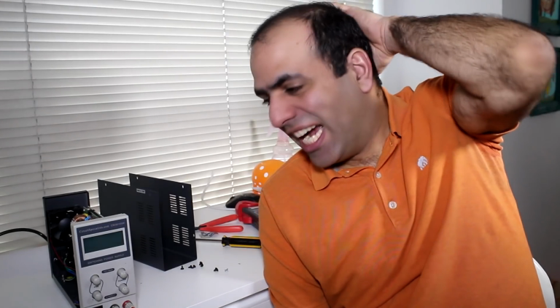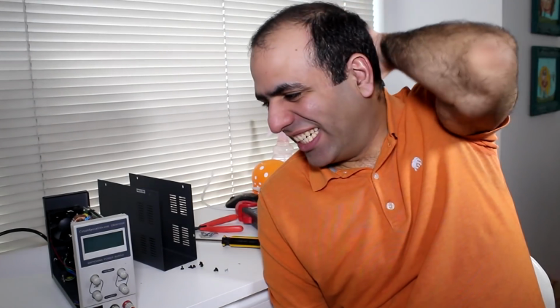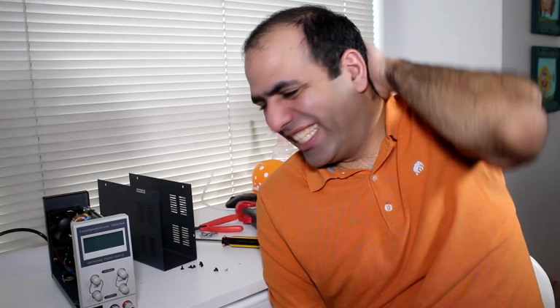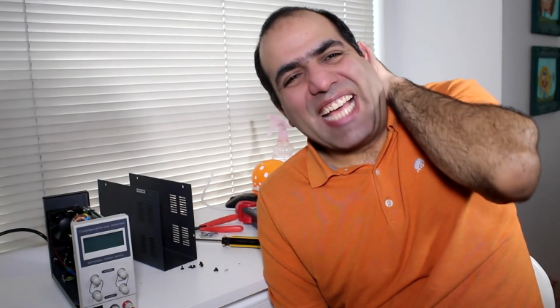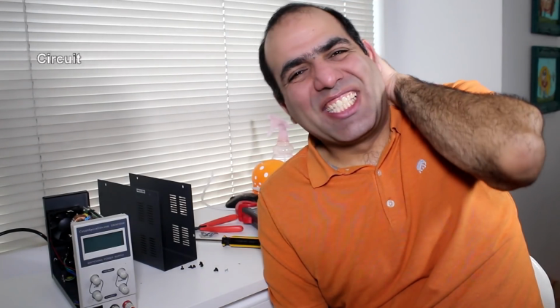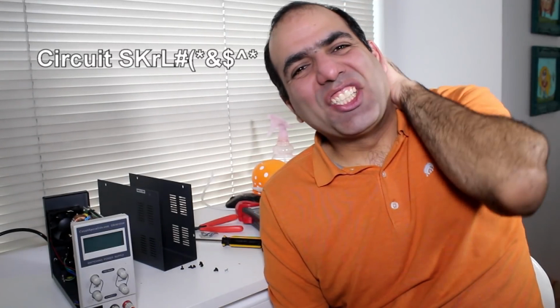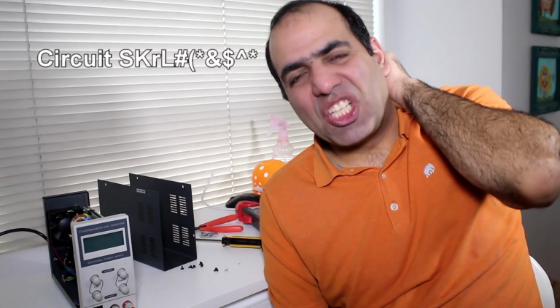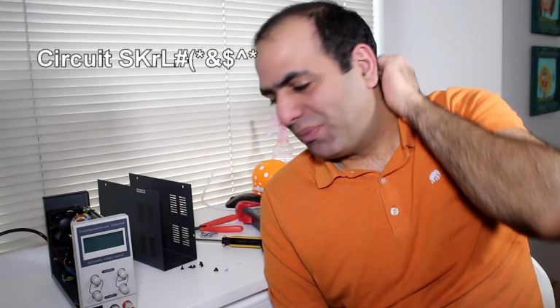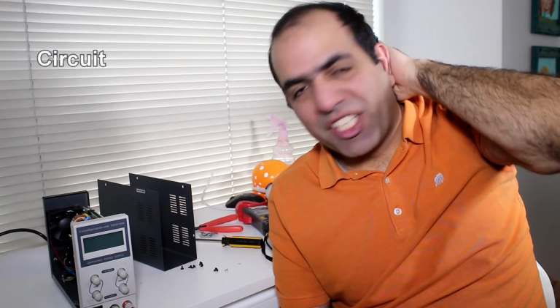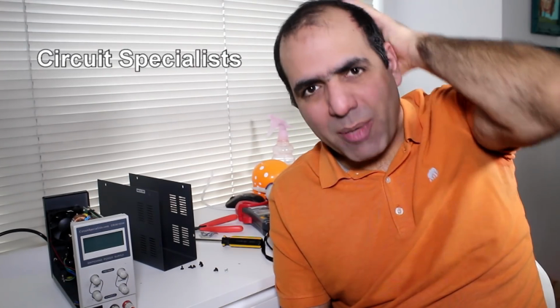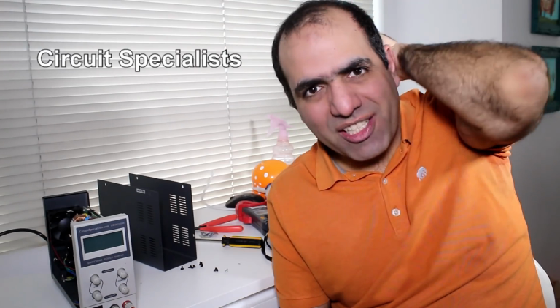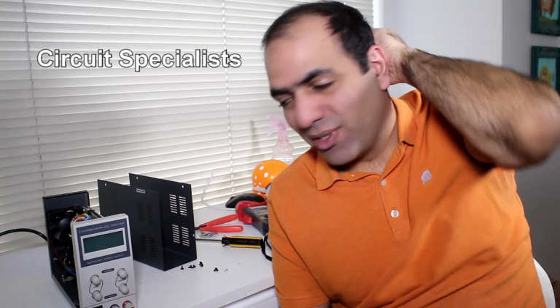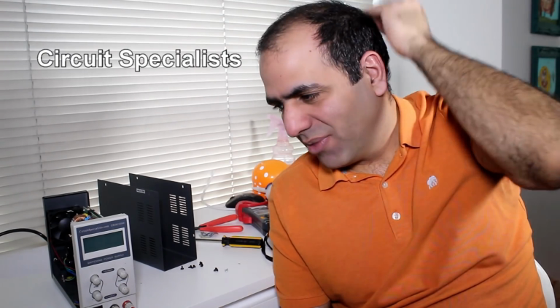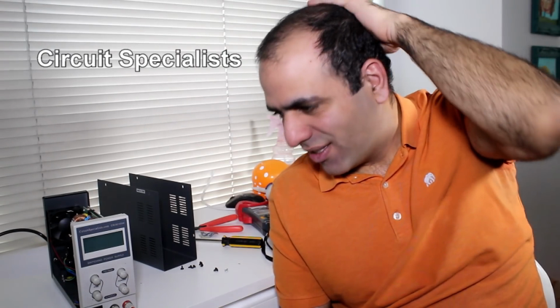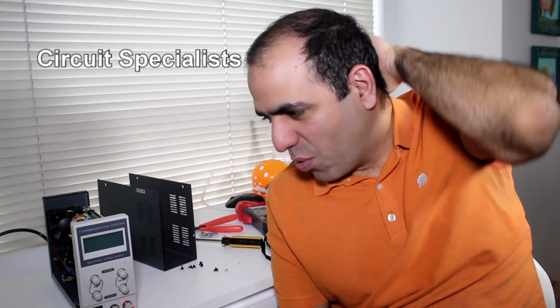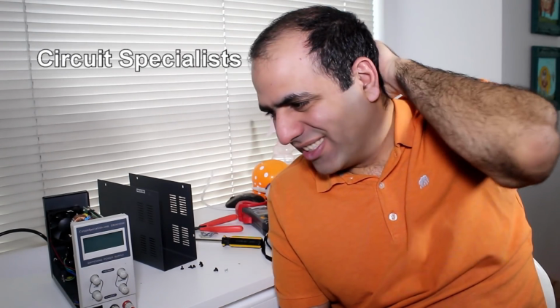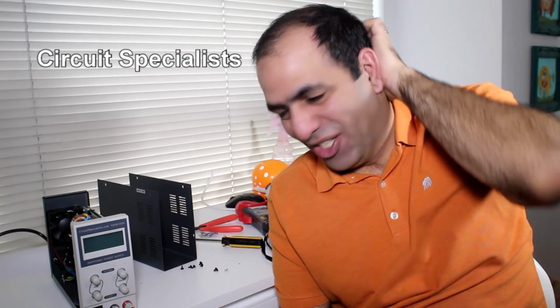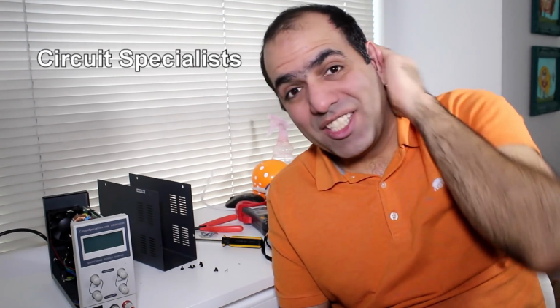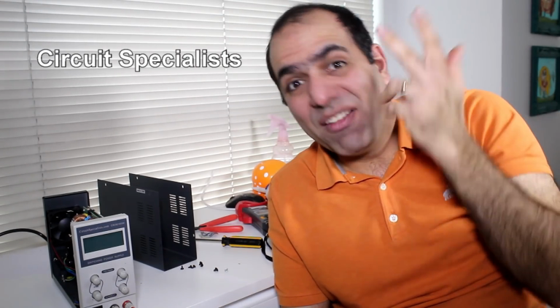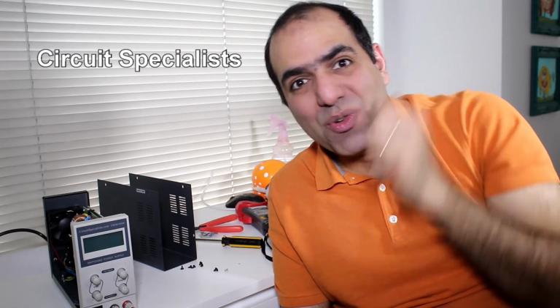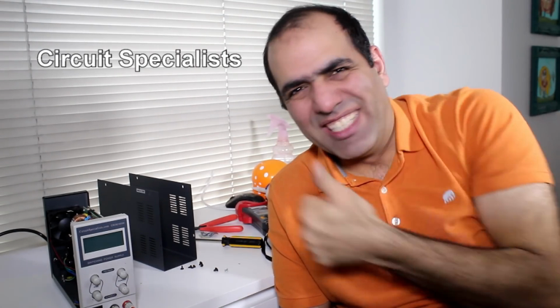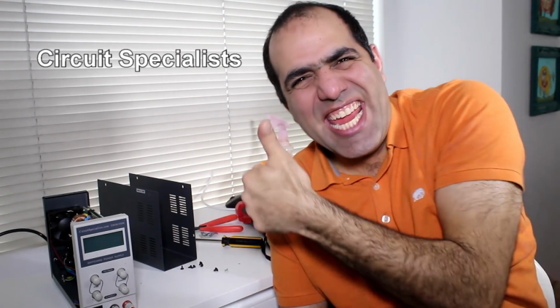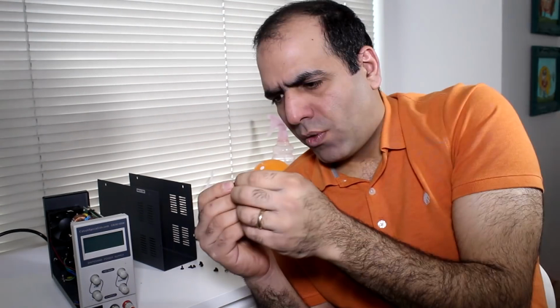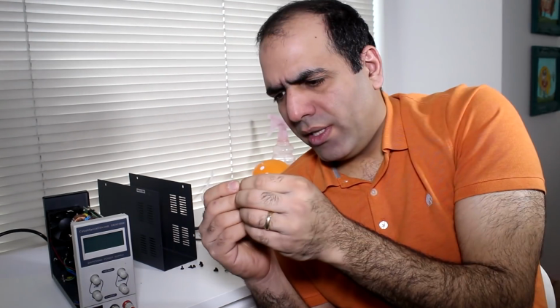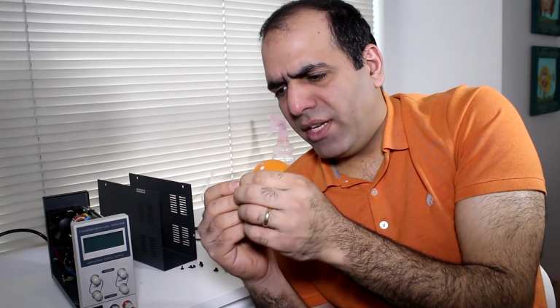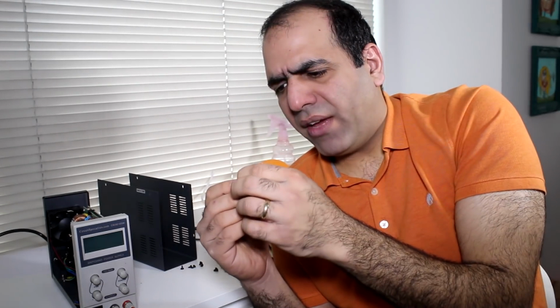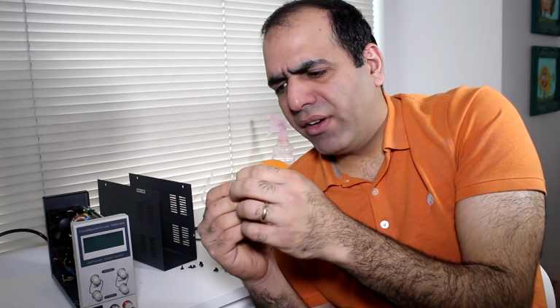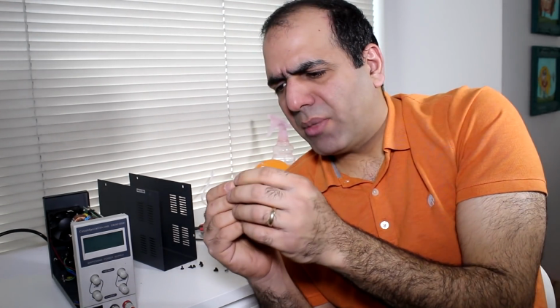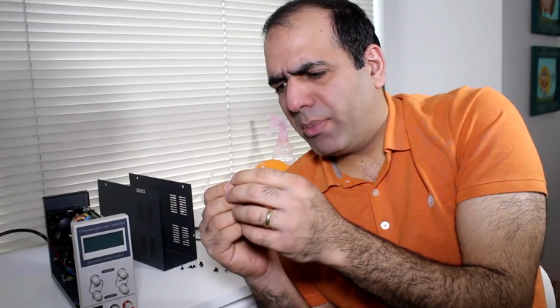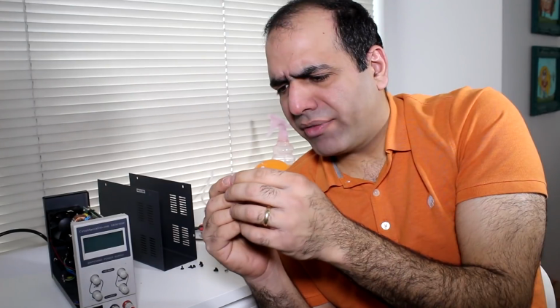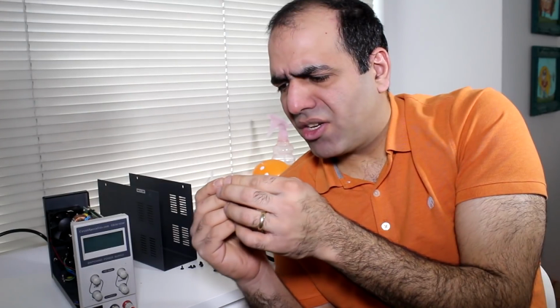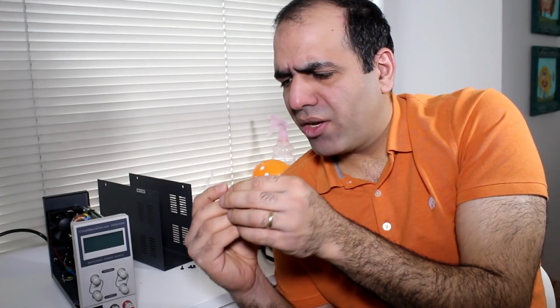I already asked Circuit Specialist to send me a new one, so I guess I'll have two now. Let's see if we can figure out the purpose of that diode.